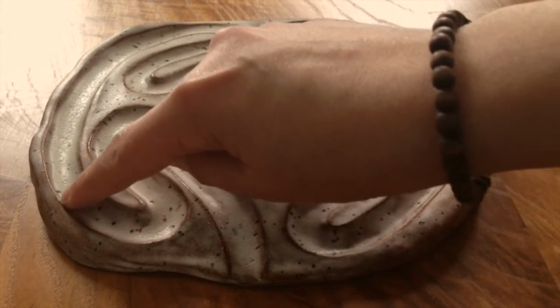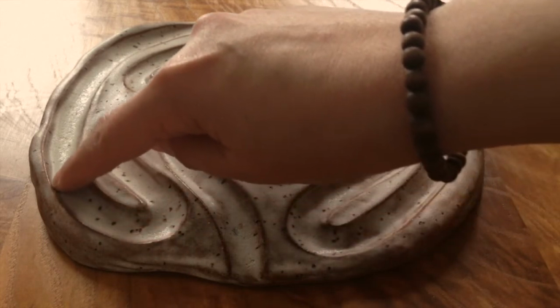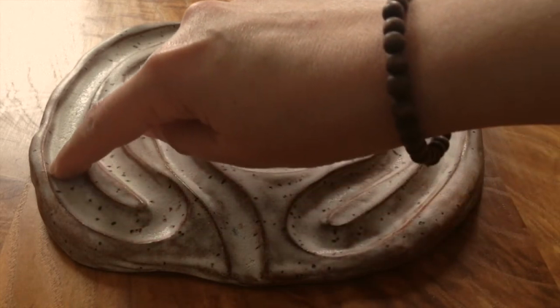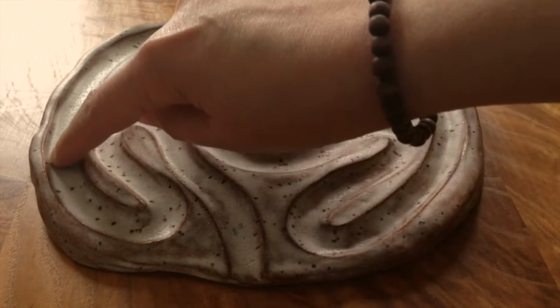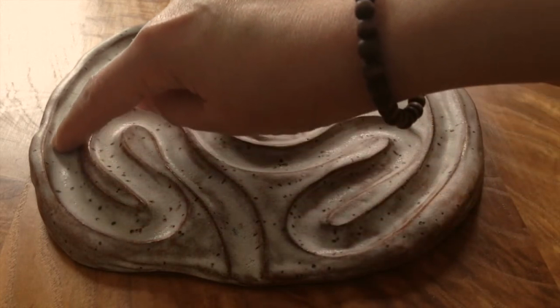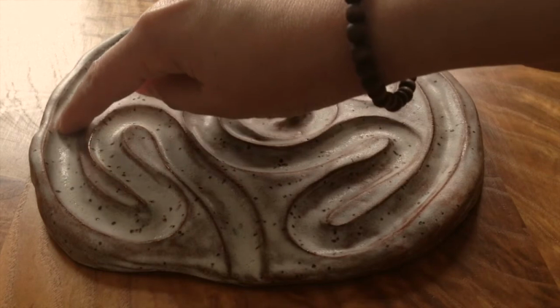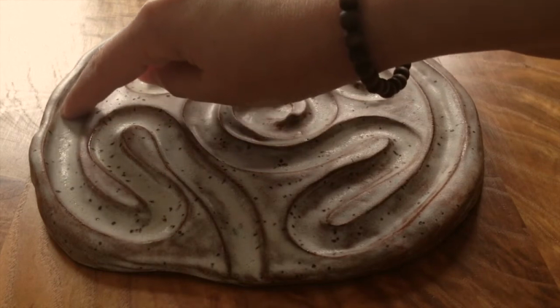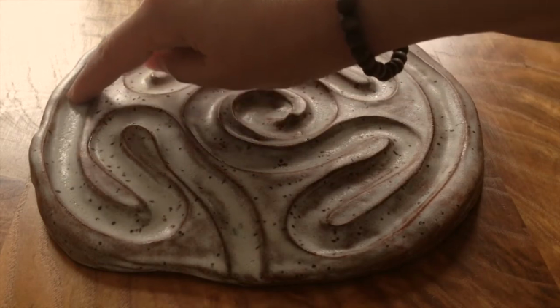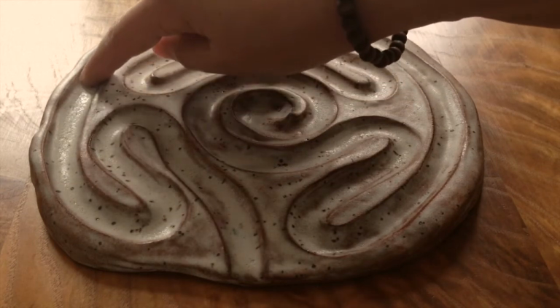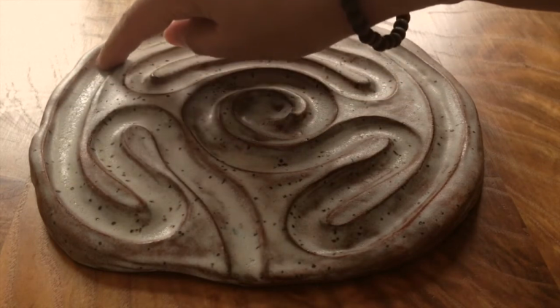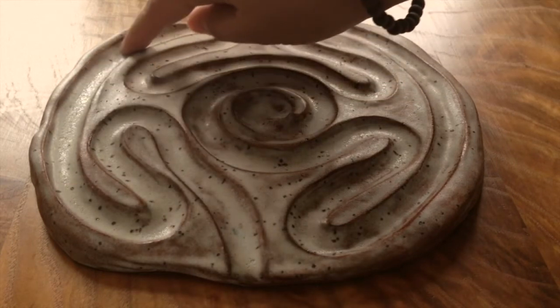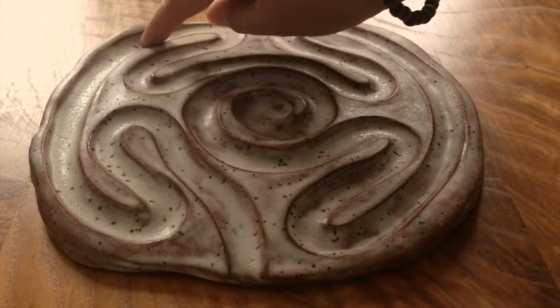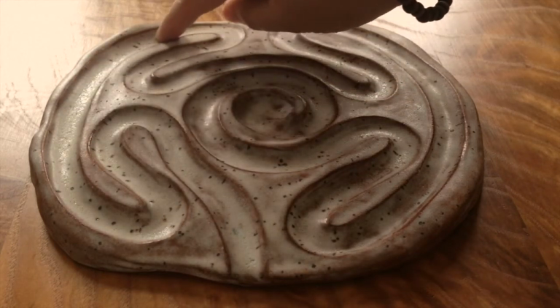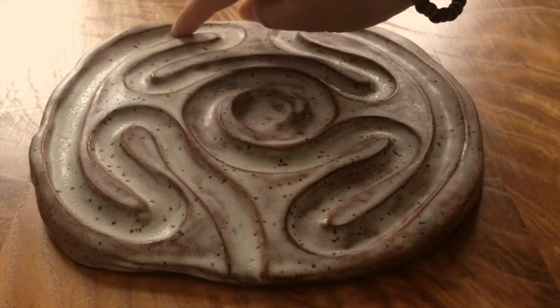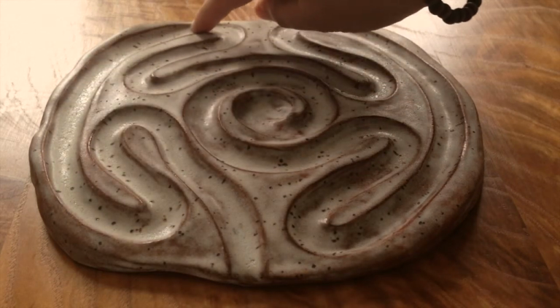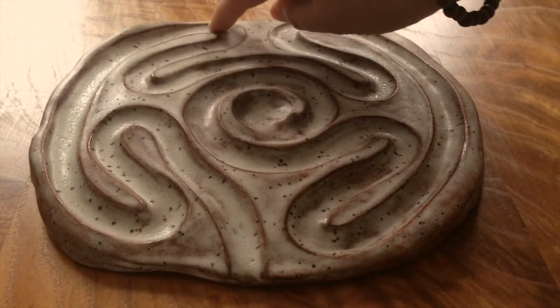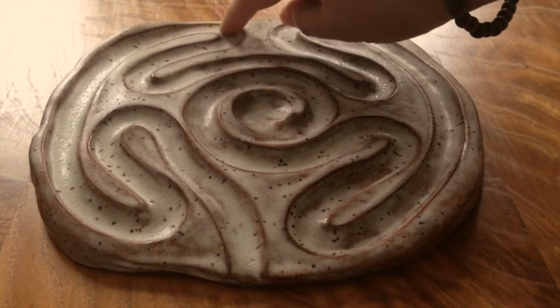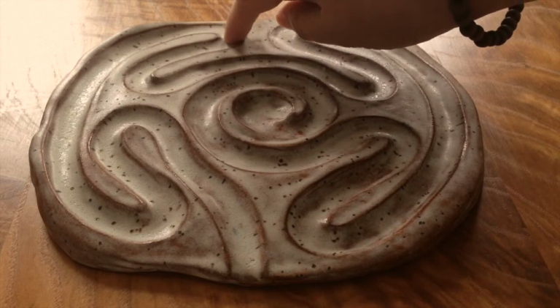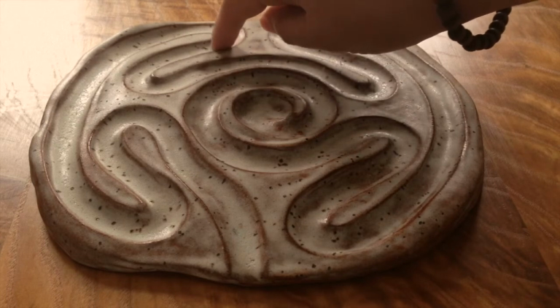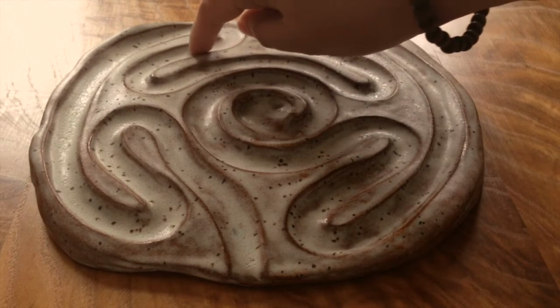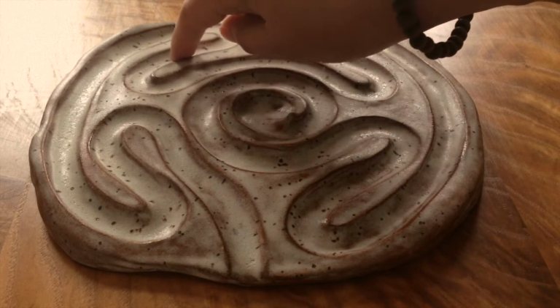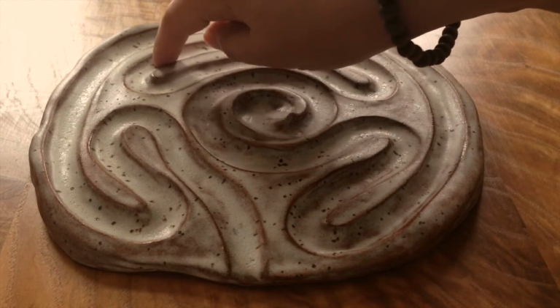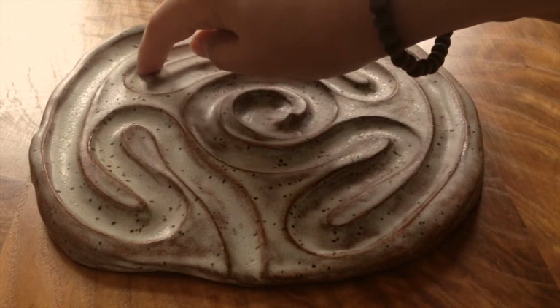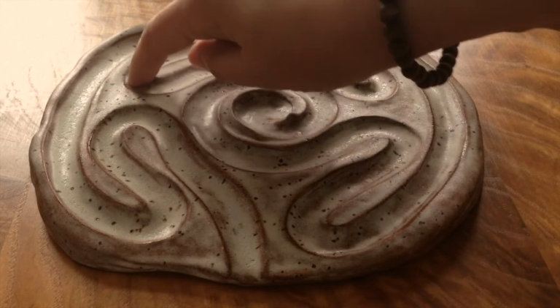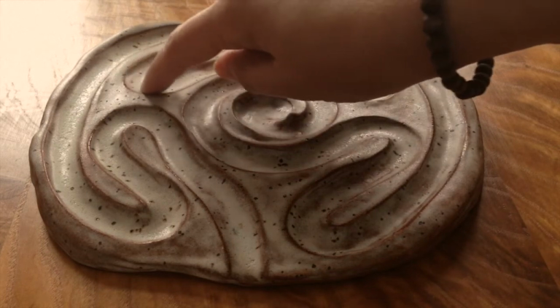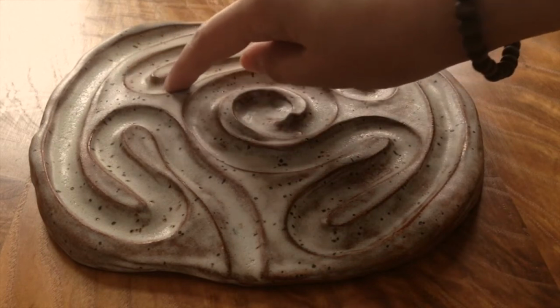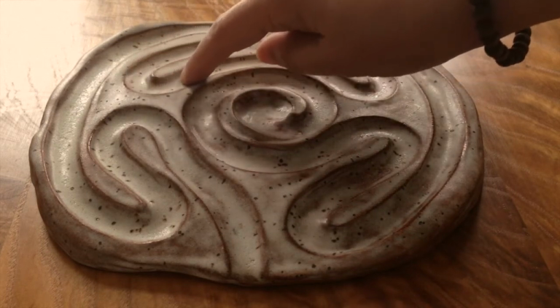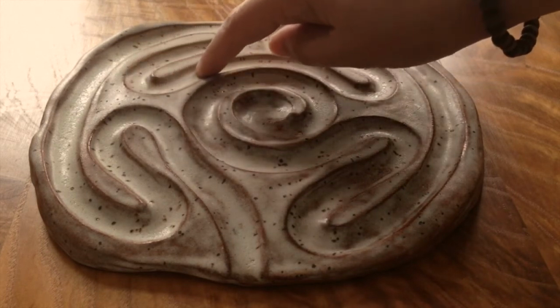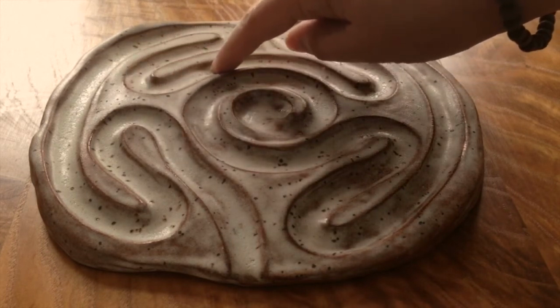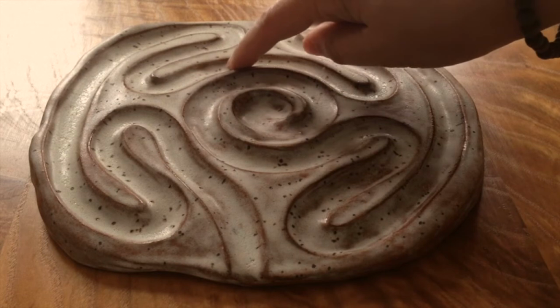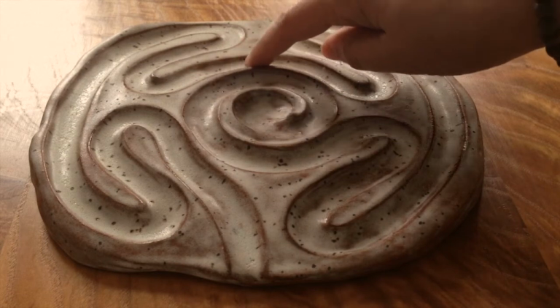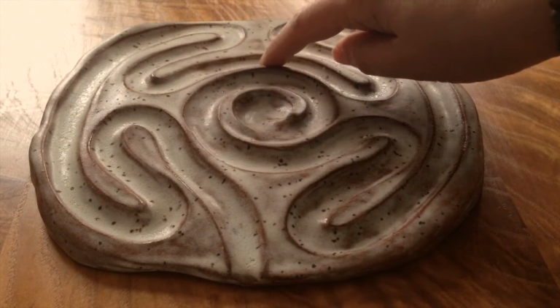Whatever you might have nearby that you can follow along with the labyrinth. And if using your hand, finger, or an instrument is challenging for you, perhaps you can follow along with your eyes.